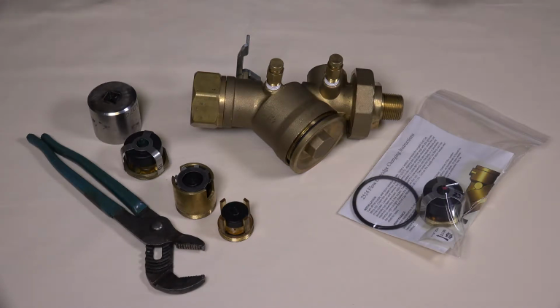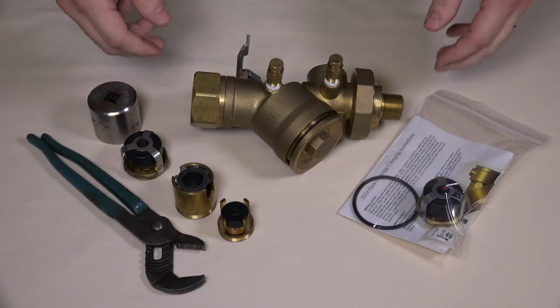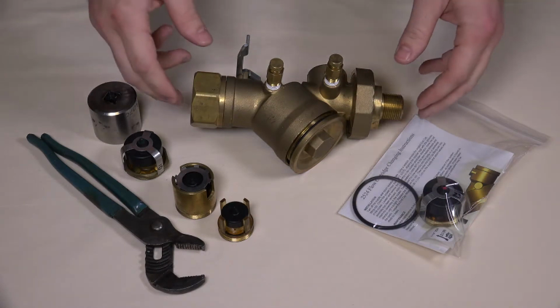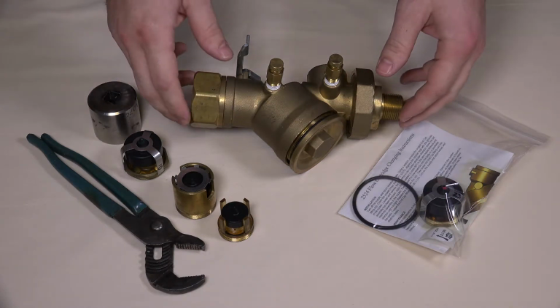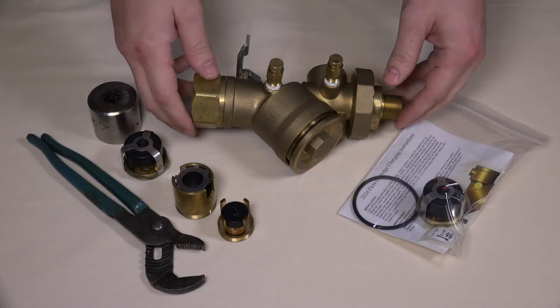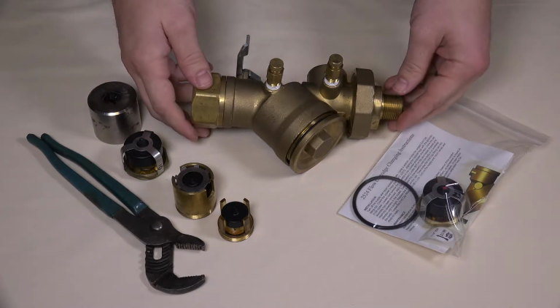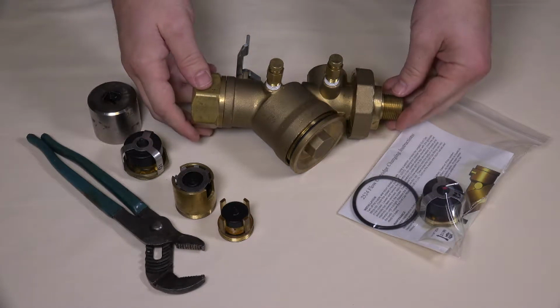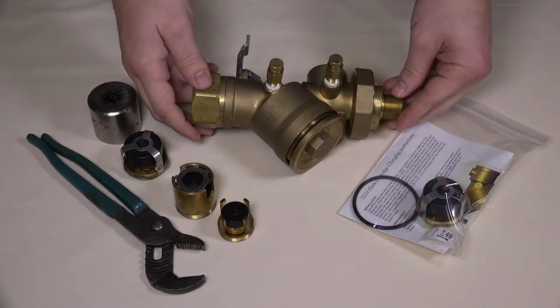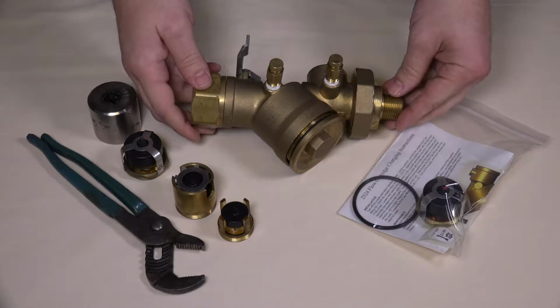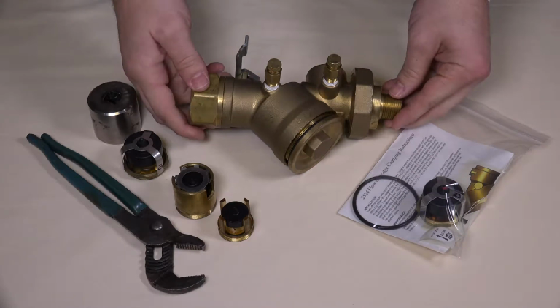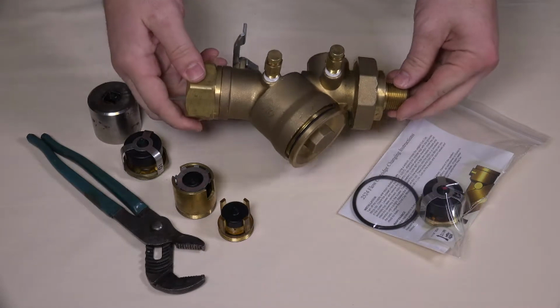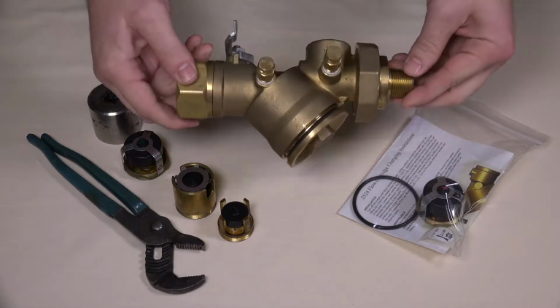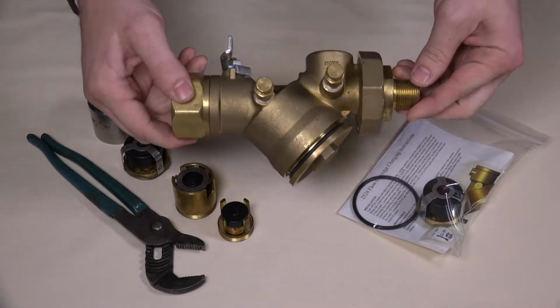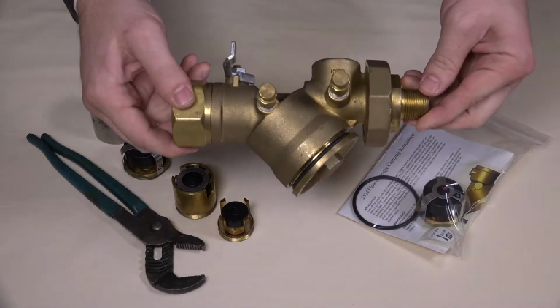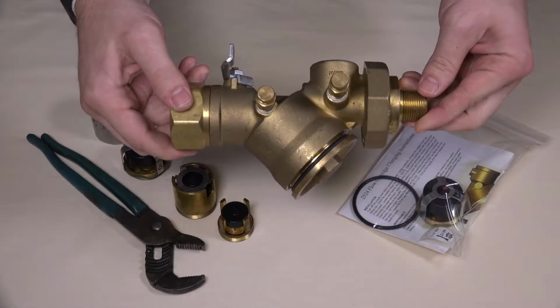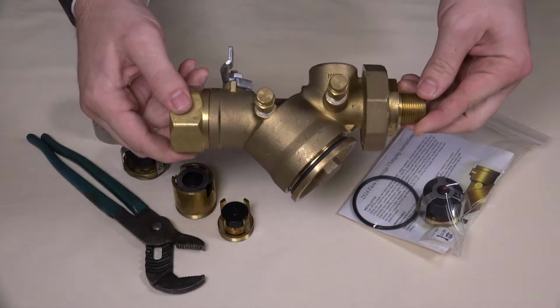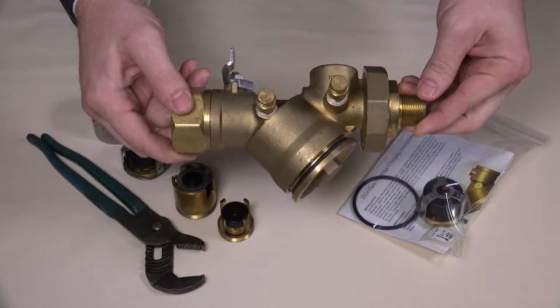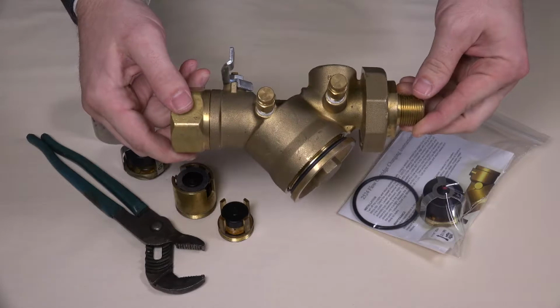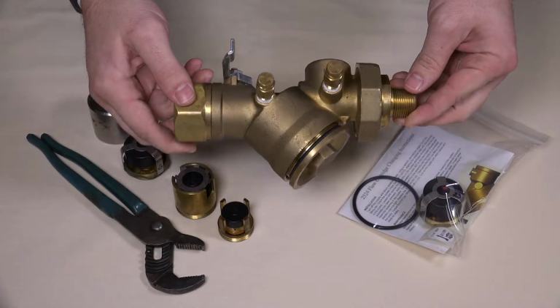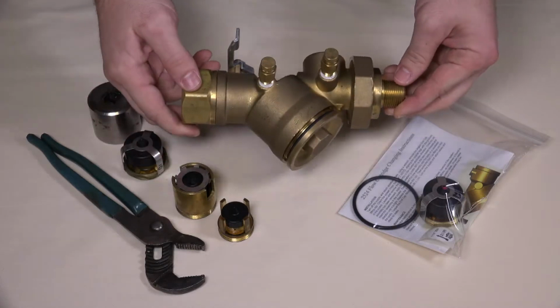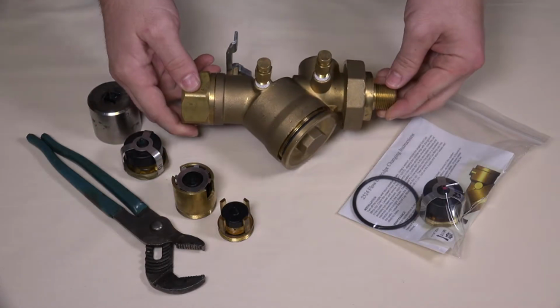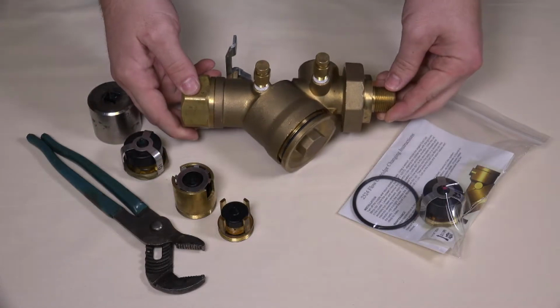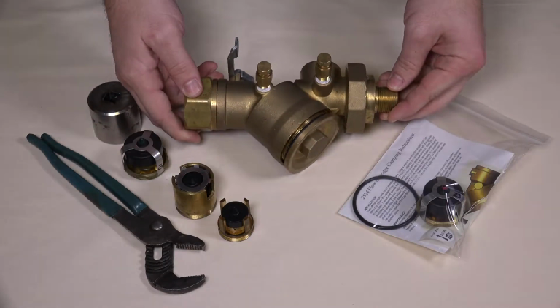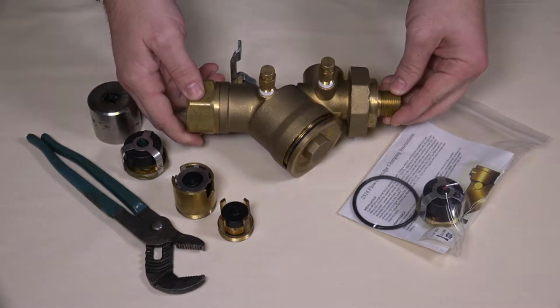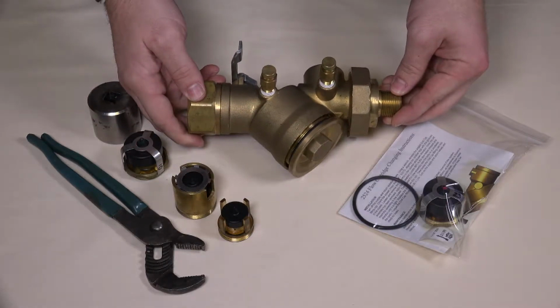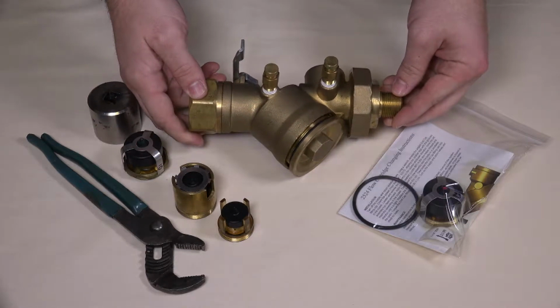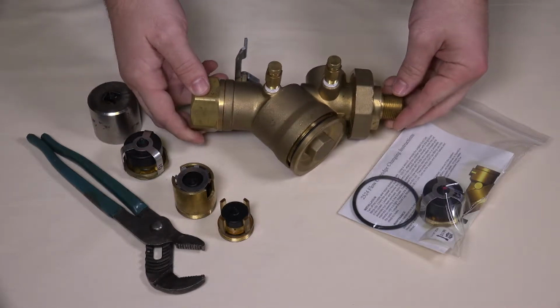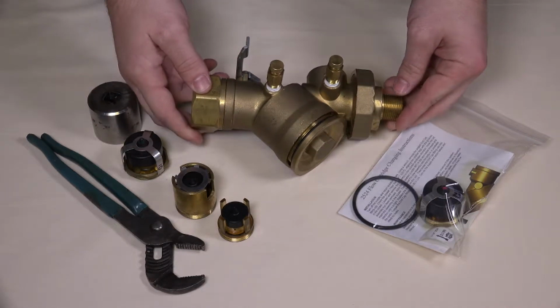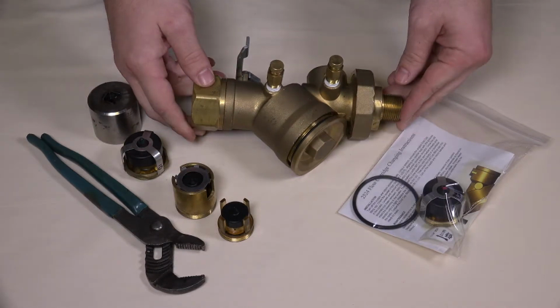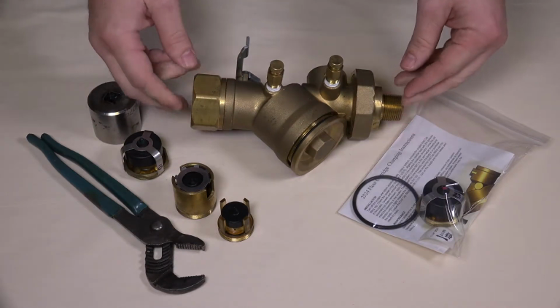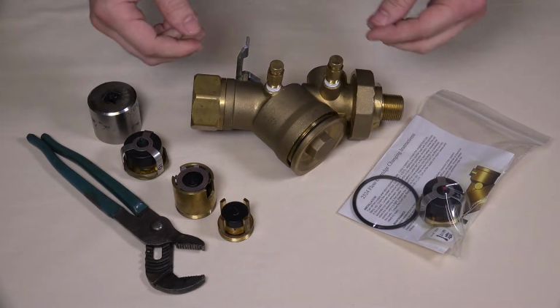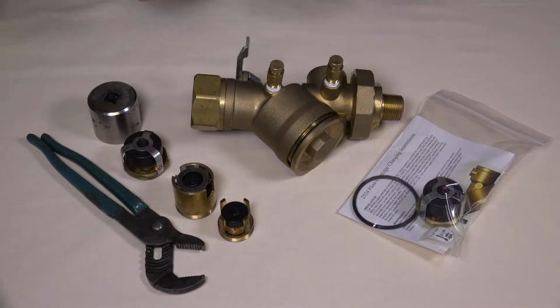Here is a close up of the Hayes model 2524 automatic balancing valve. The balancing components are what we consider our measure flow design.